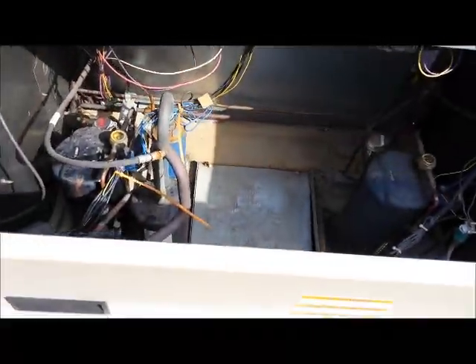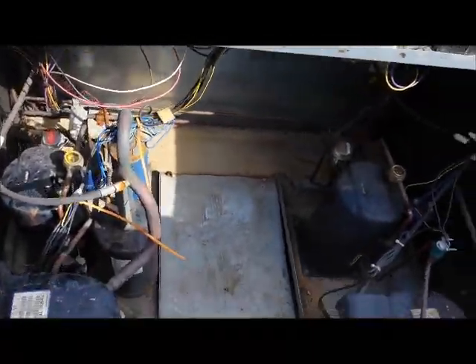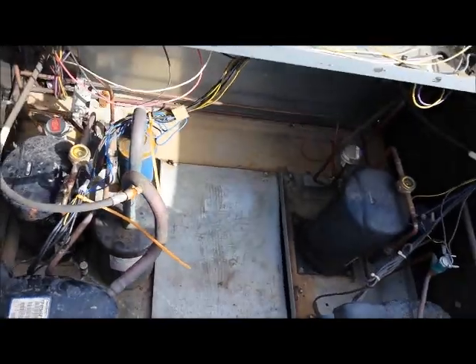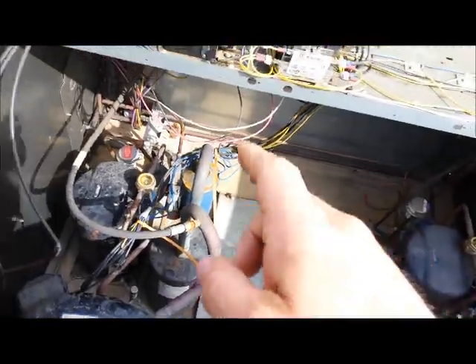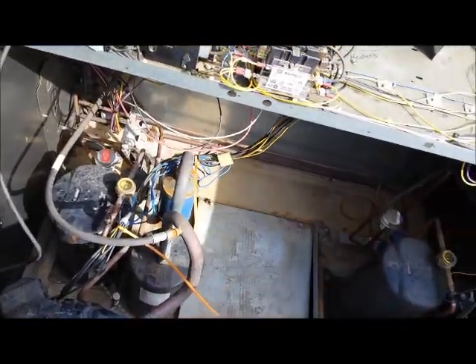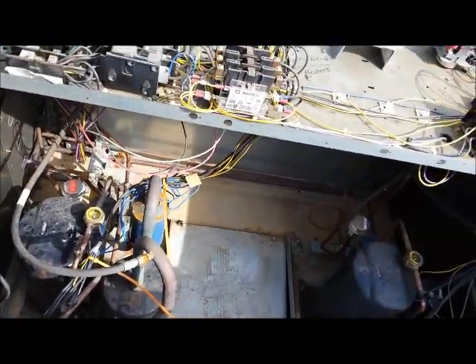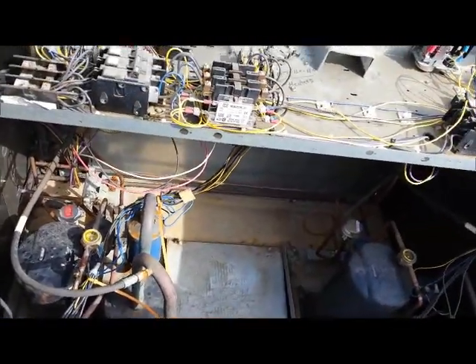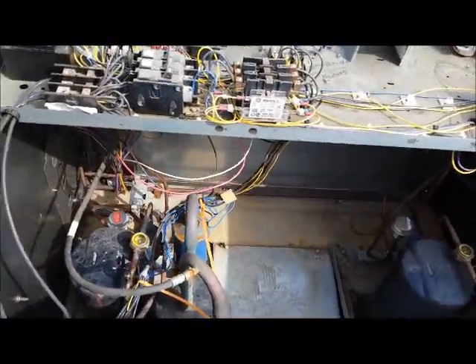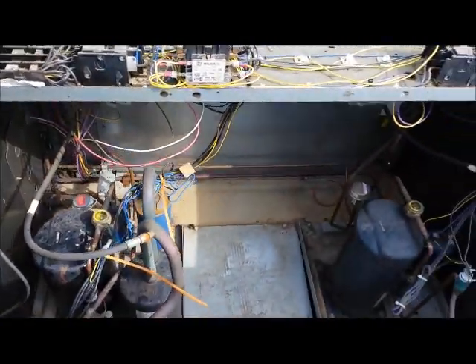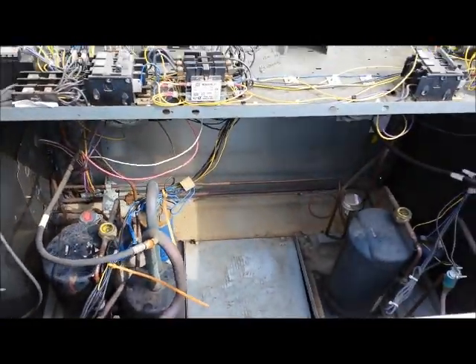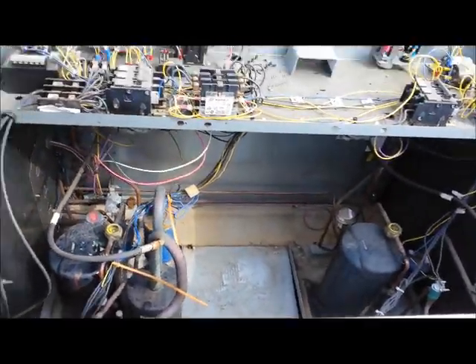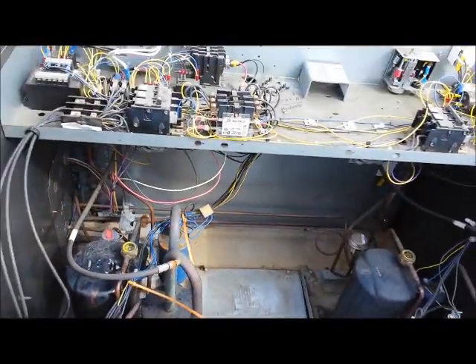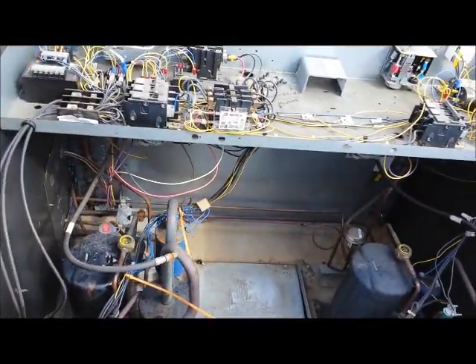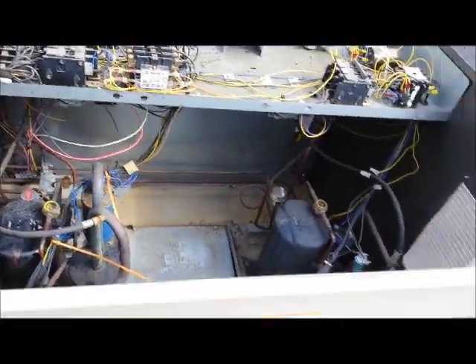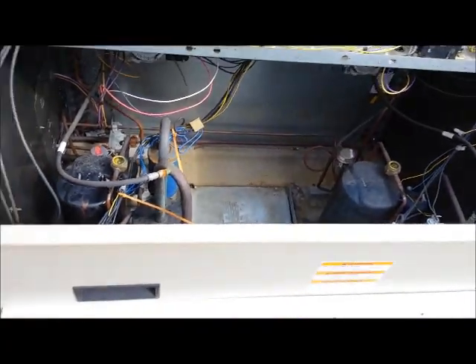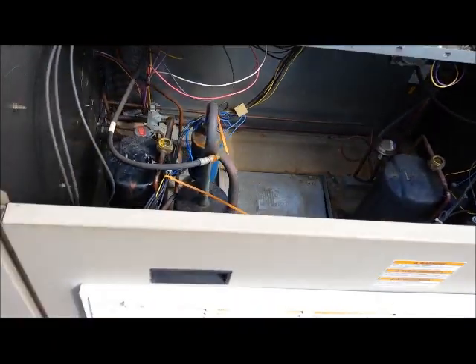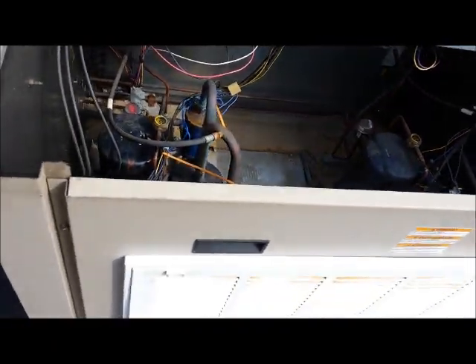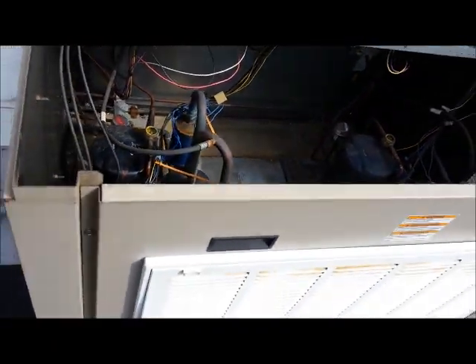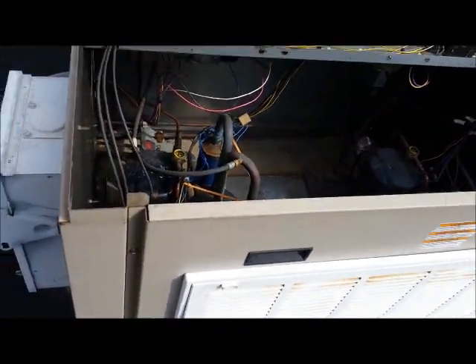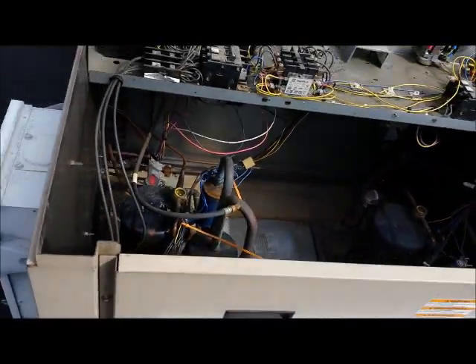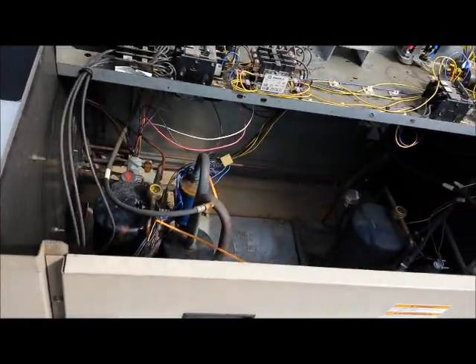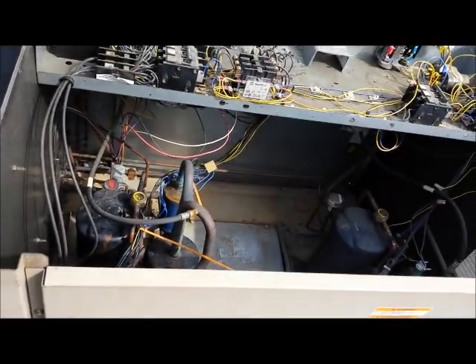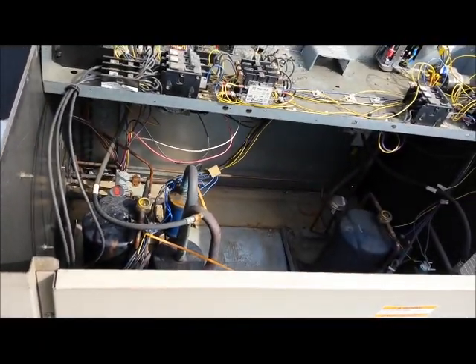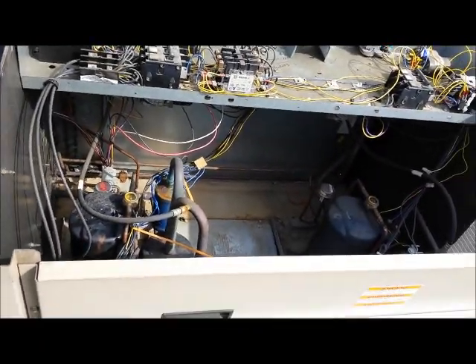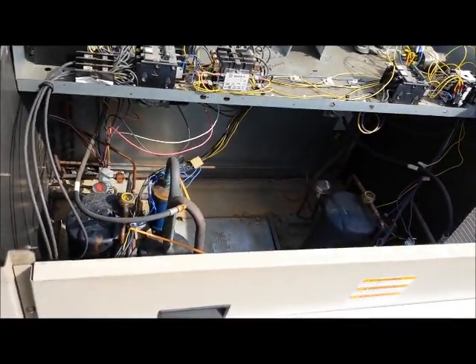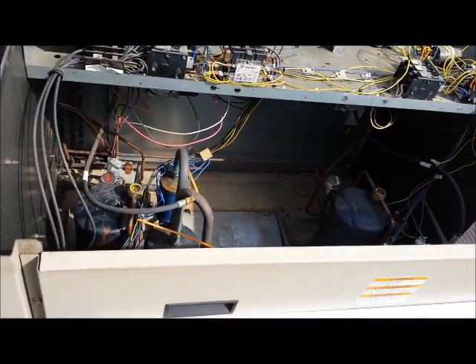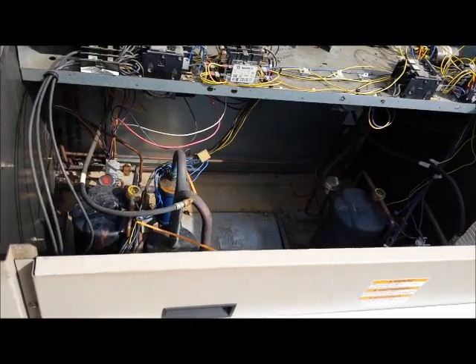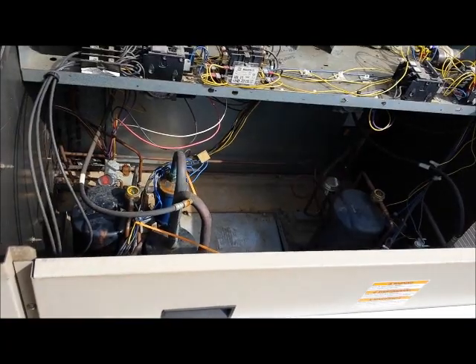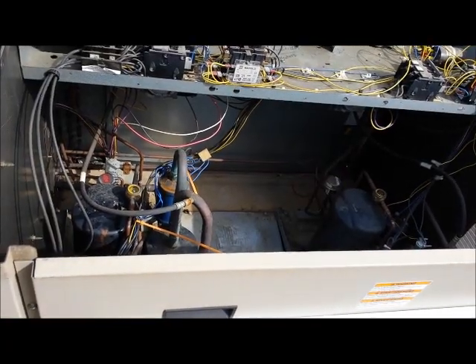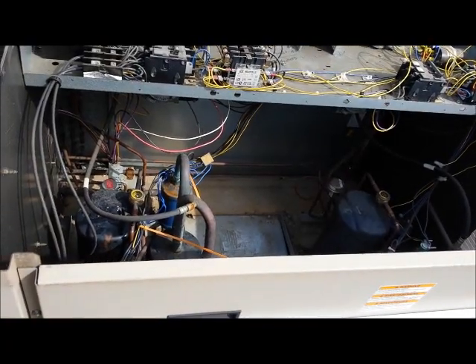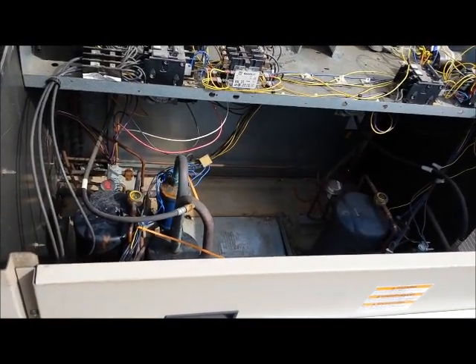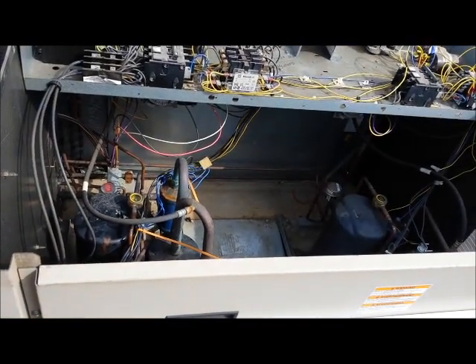We have no bubbles in the sight glass when this thing is running. We're amping good, everything is working, and no noises. I'm going to say that this one is good and we're going to go from there.